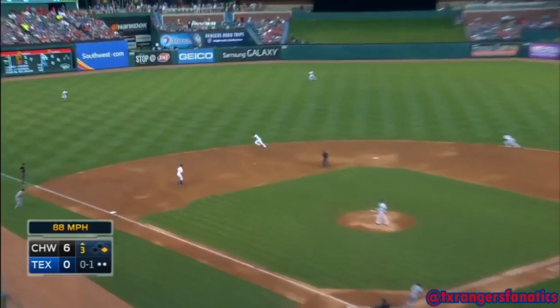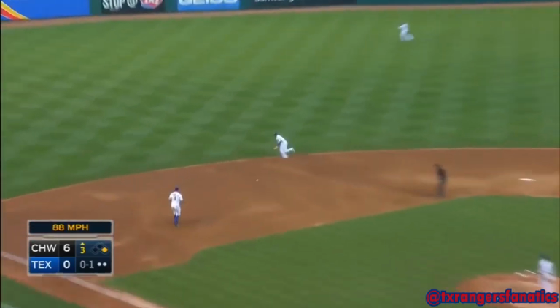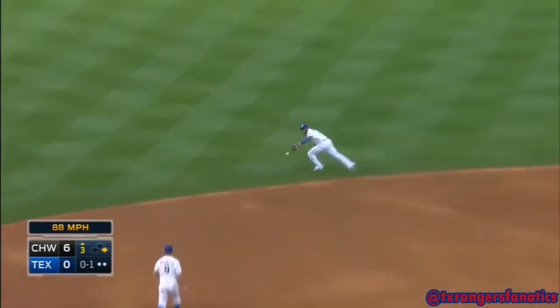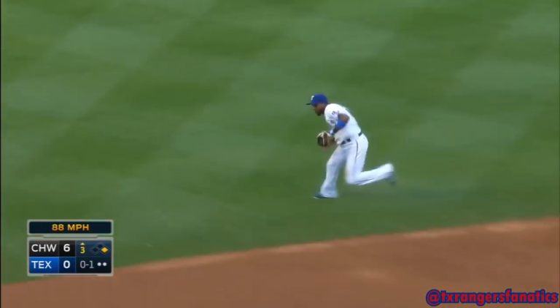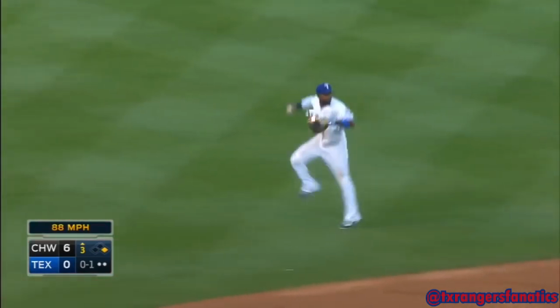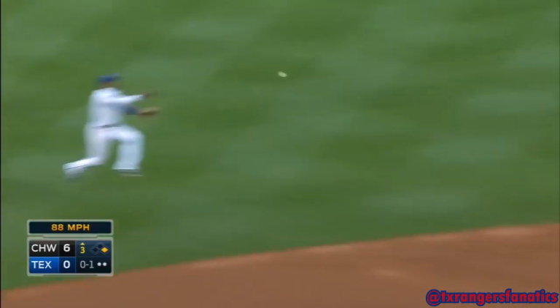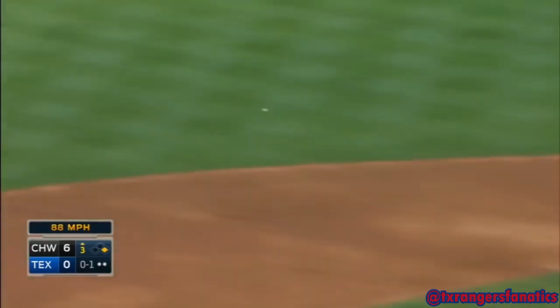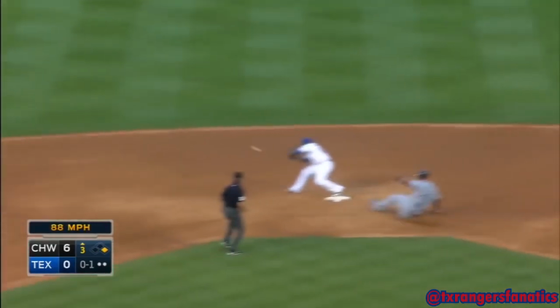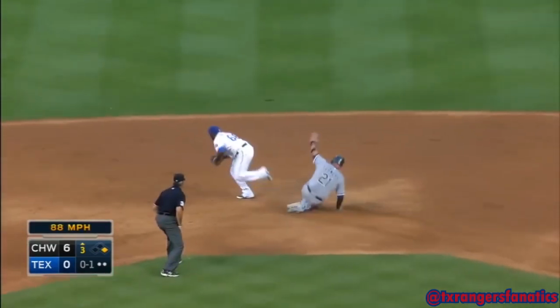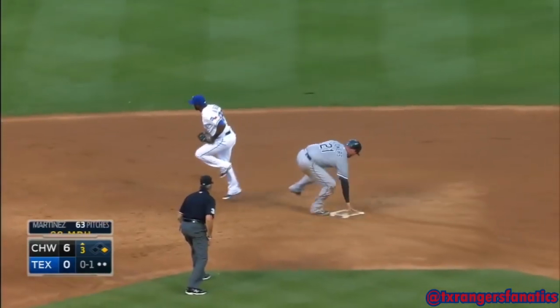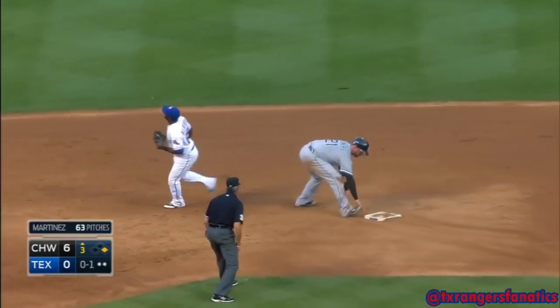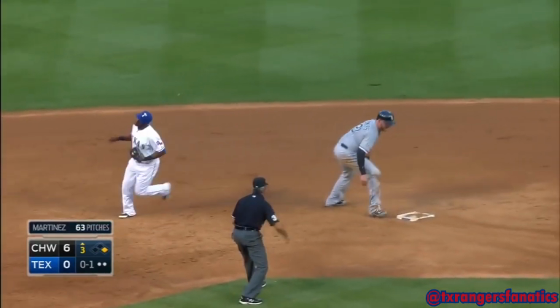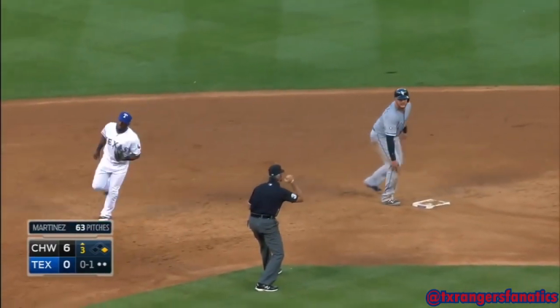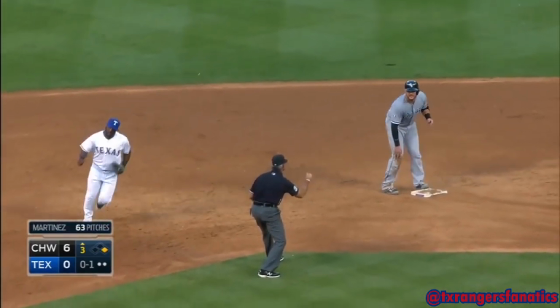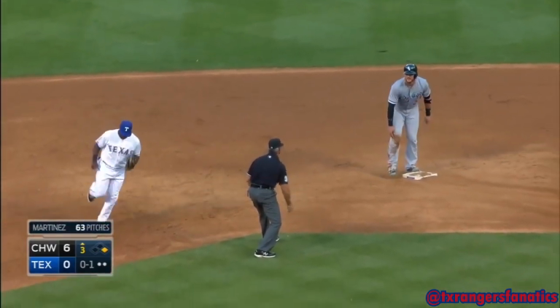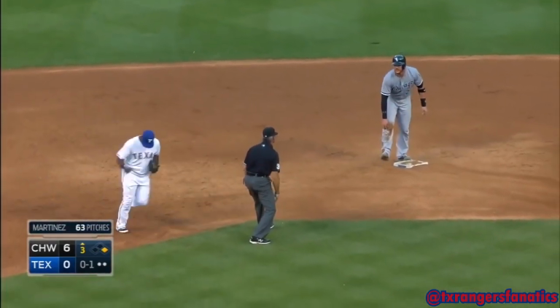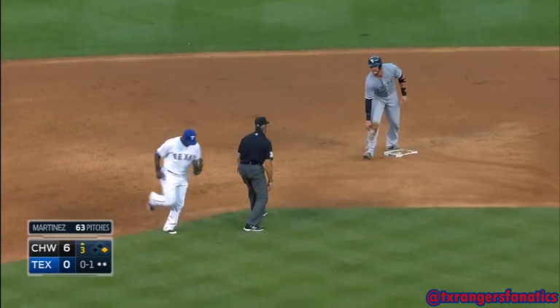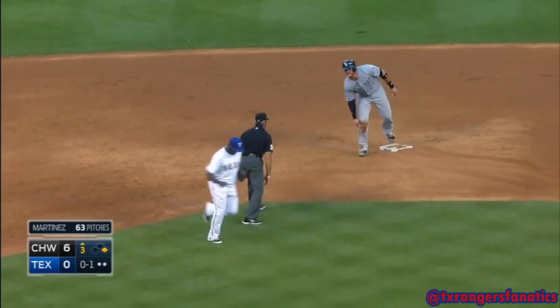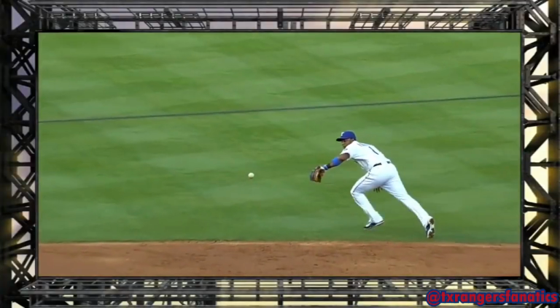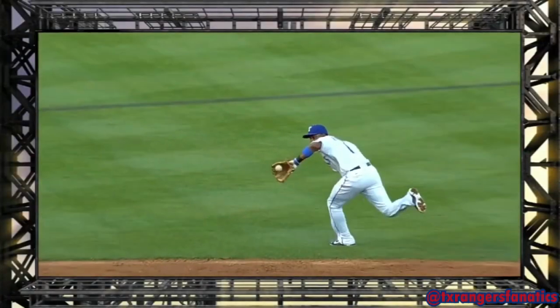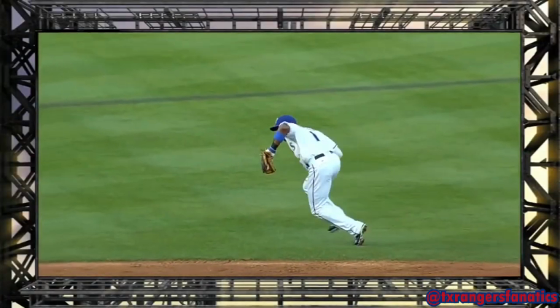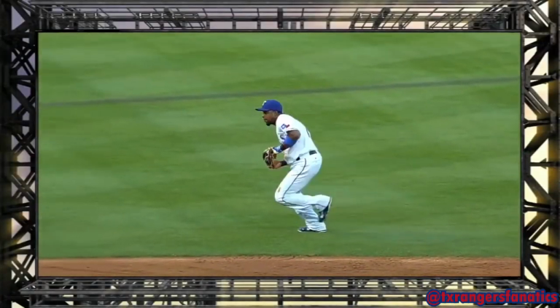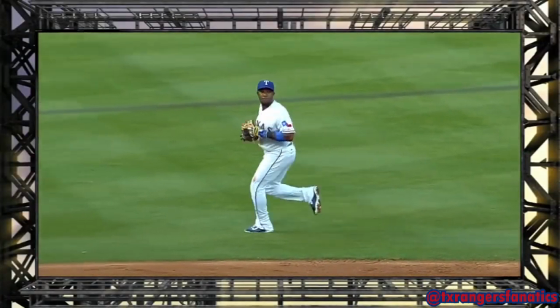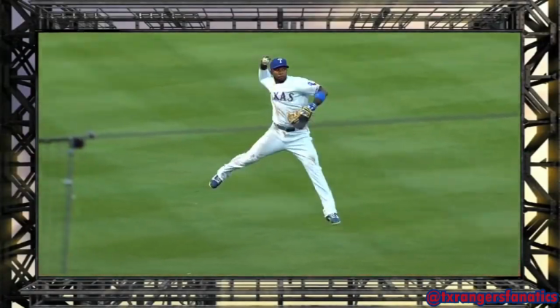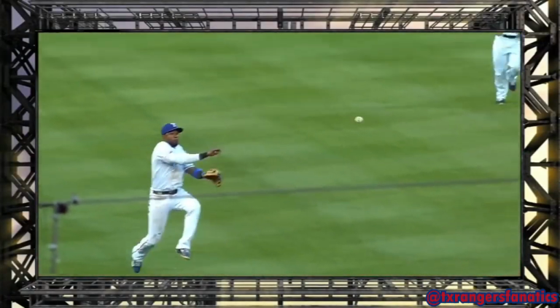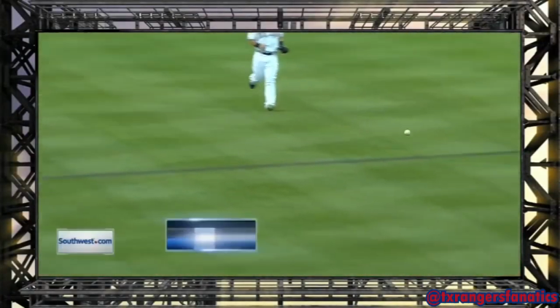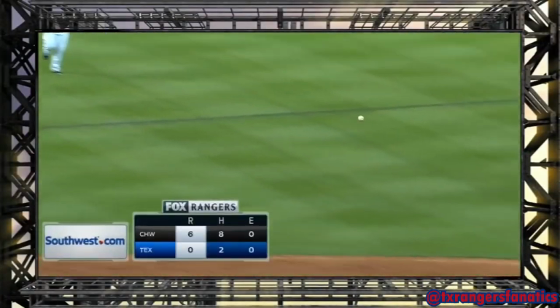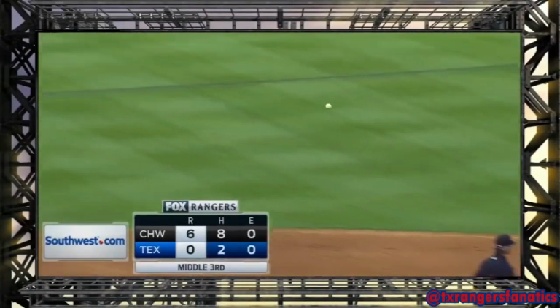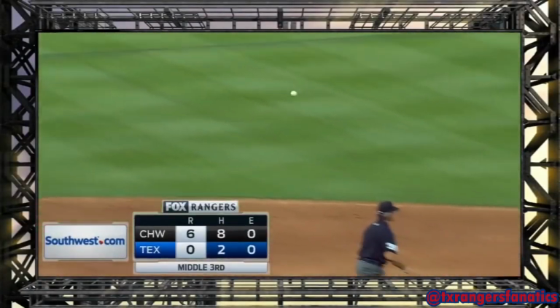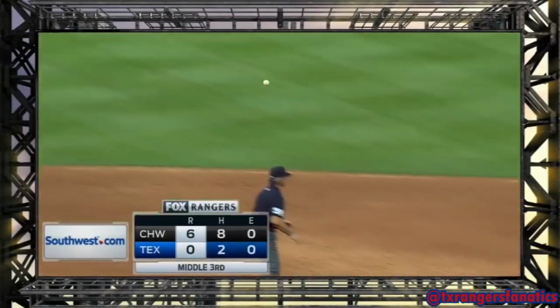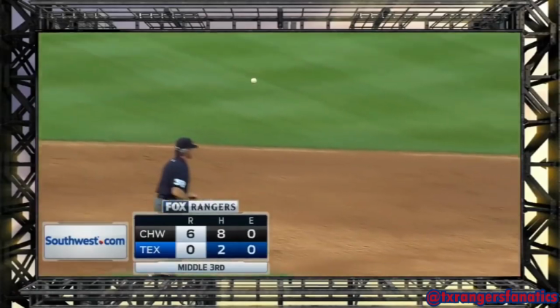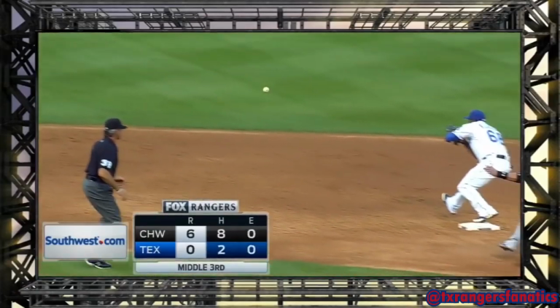Gets fisted into the hole. Elvis with a throw to second, and they get the sliding runner down to Flowers. An eight-pitch inning — the White Sox are gone in the third. Six-nothing.